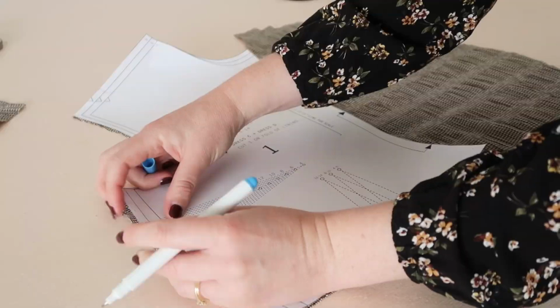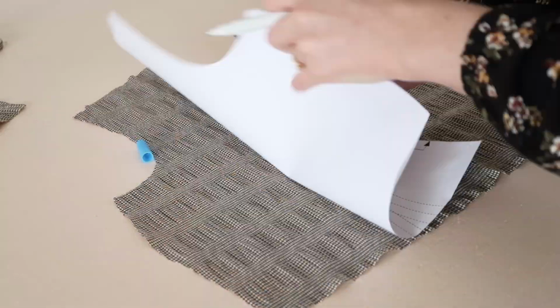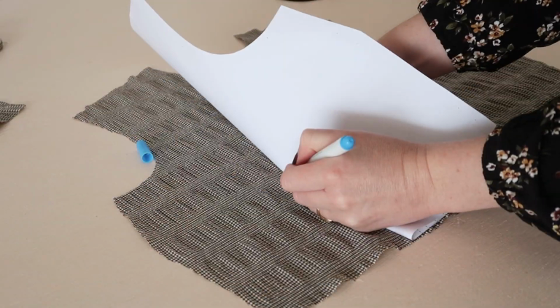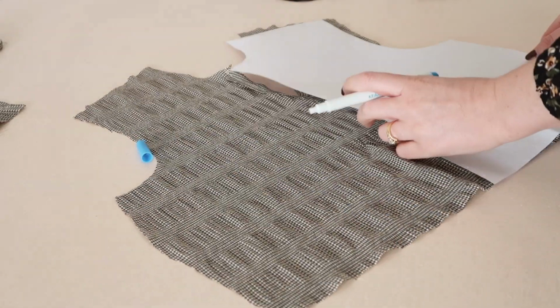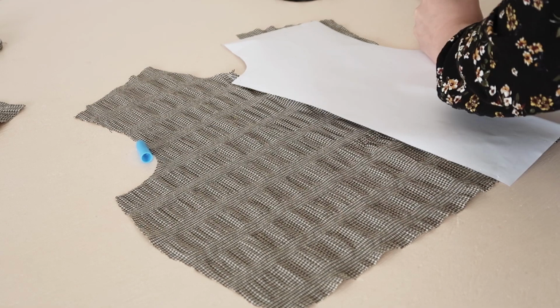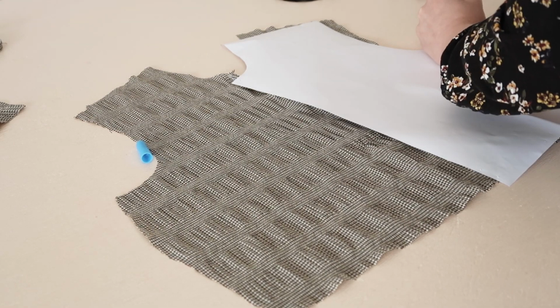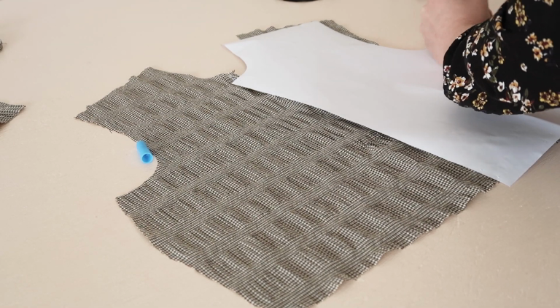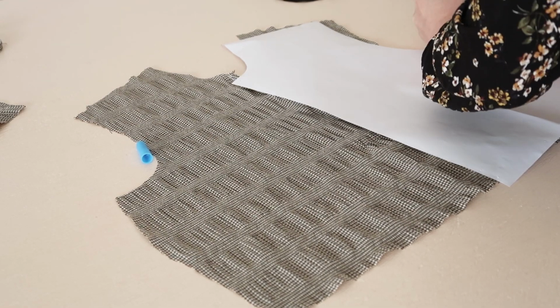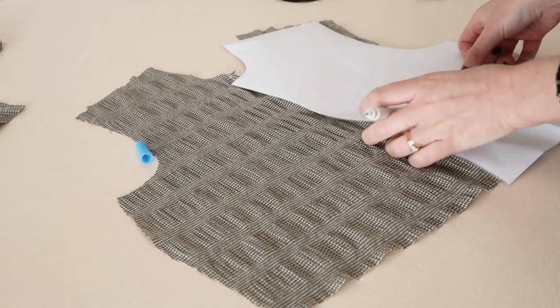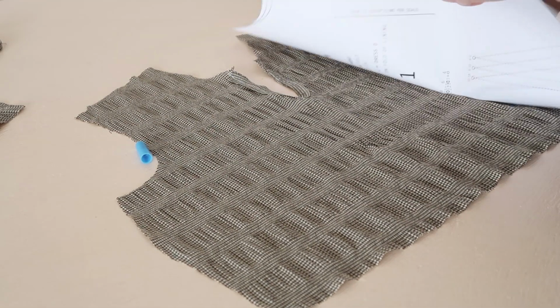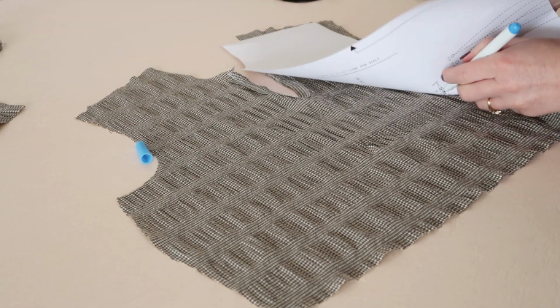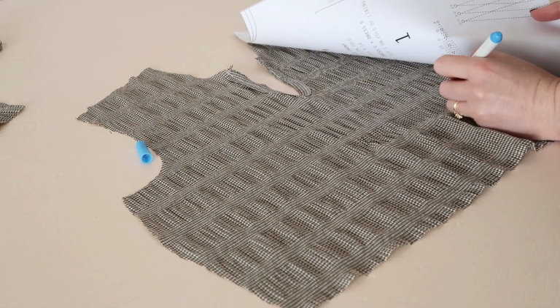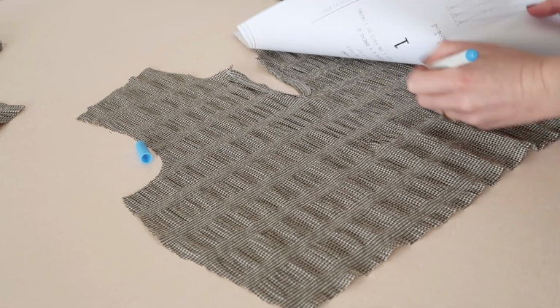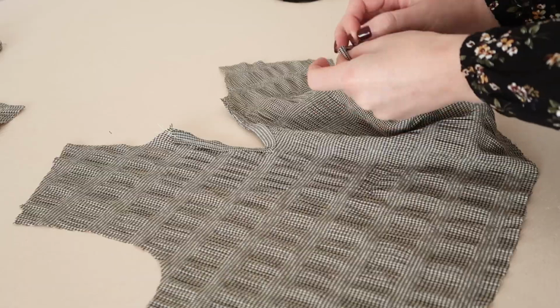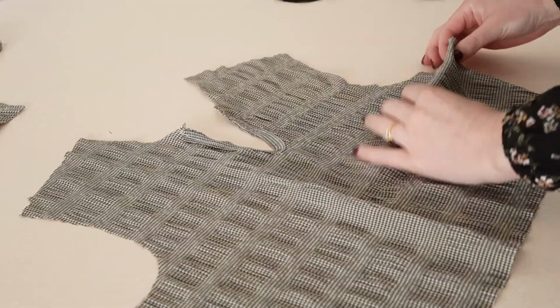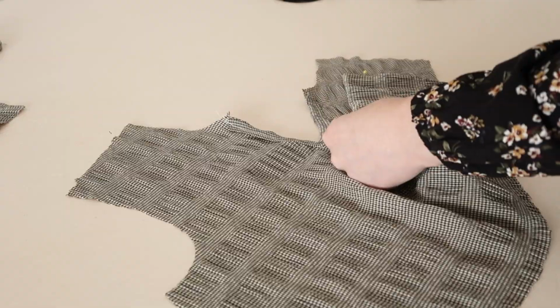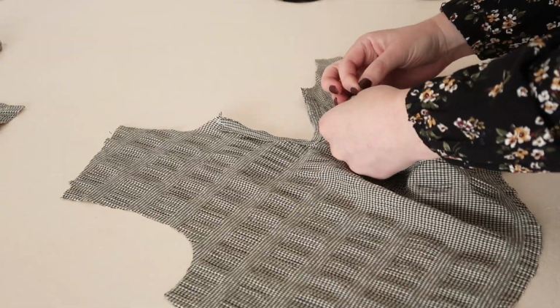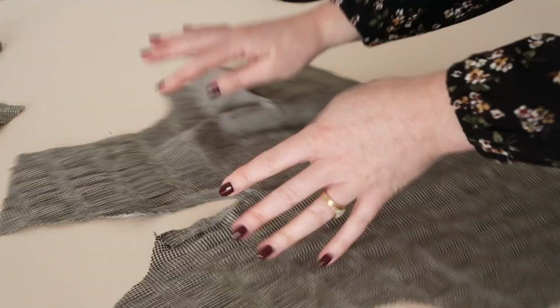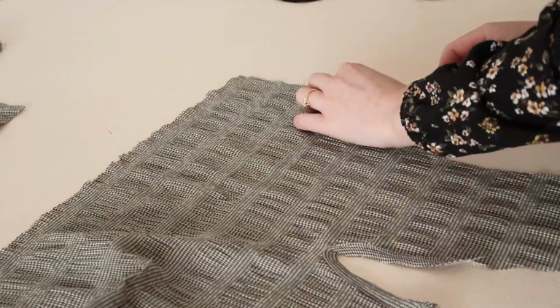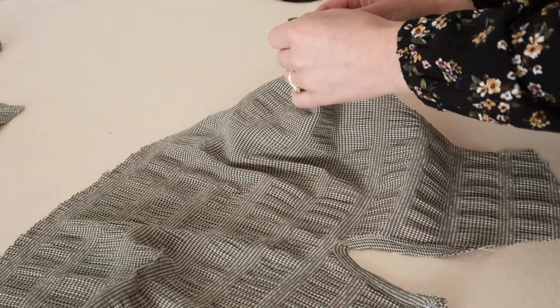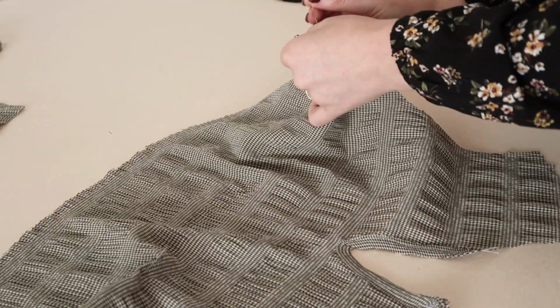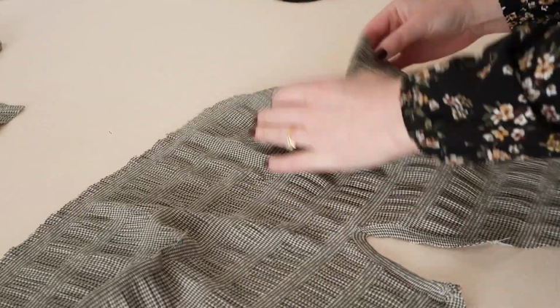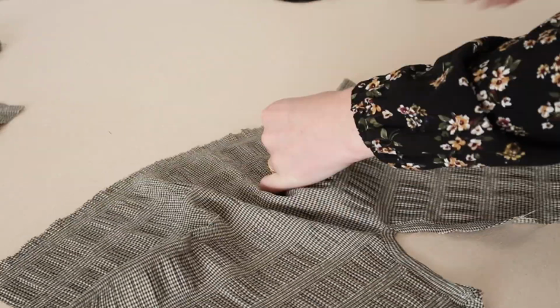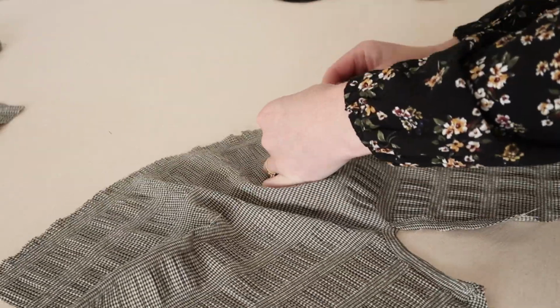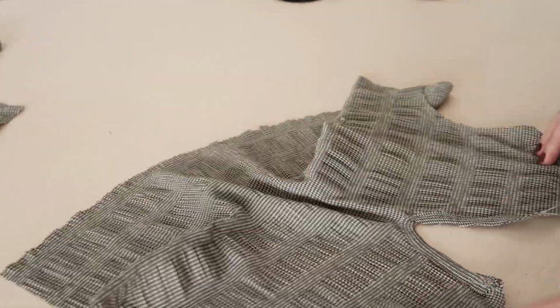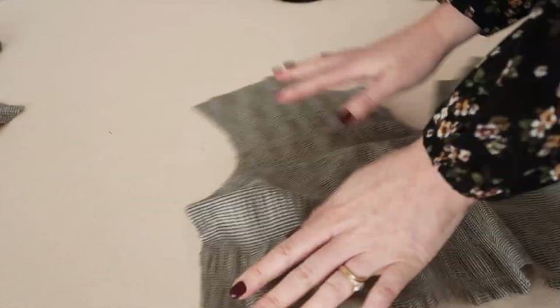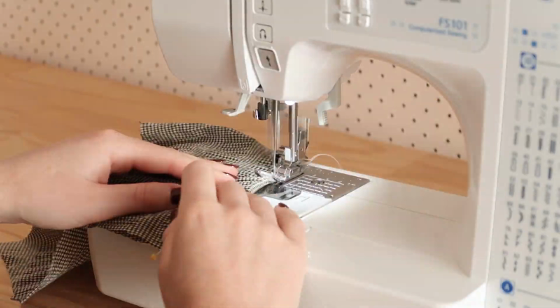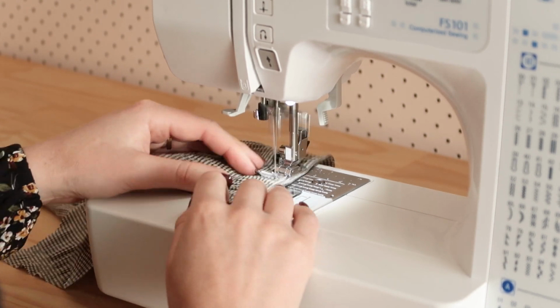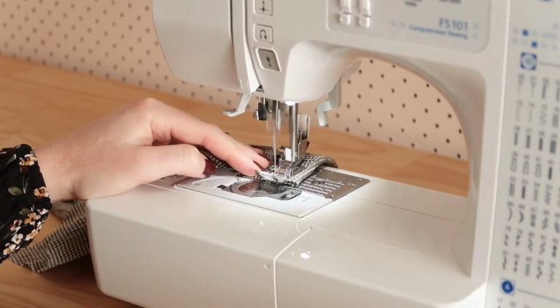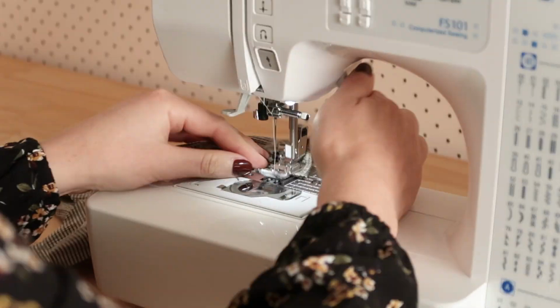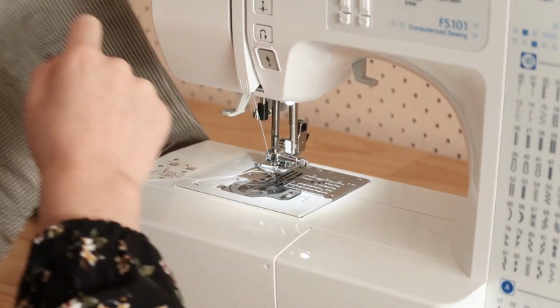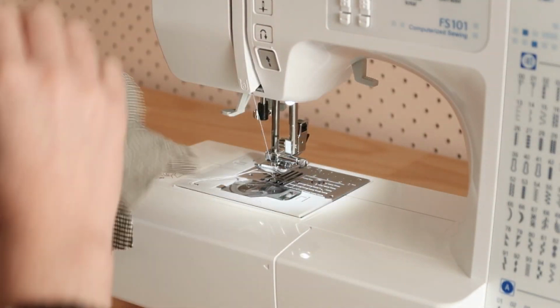Next, take the front bodice template piece and mark out the front bust darts onto the wrong side of your fabric with a water-erasable pen or some tailor's chalk. We're going to be skipping the waist darts for this project. Then pin and stitch the bust darts in place.